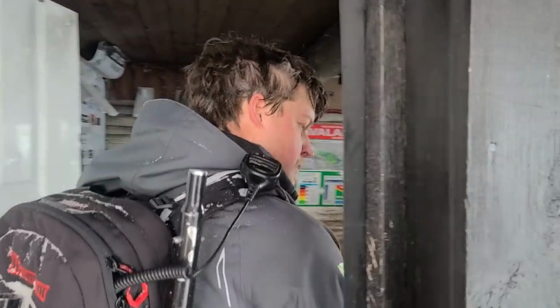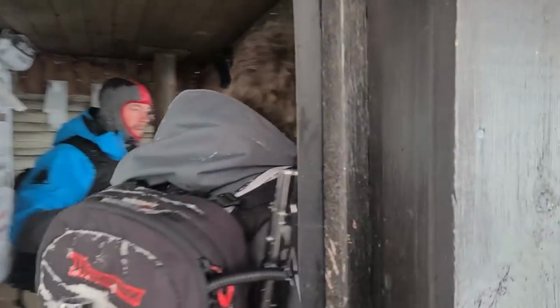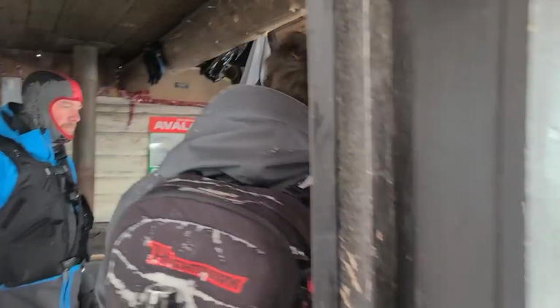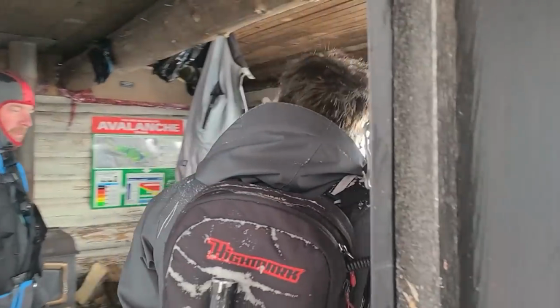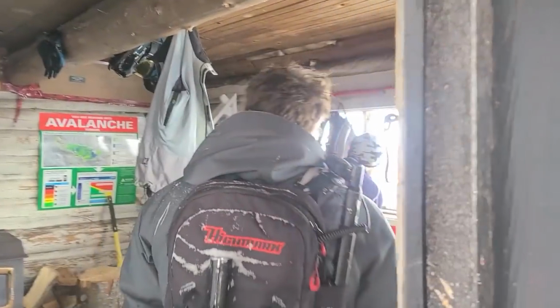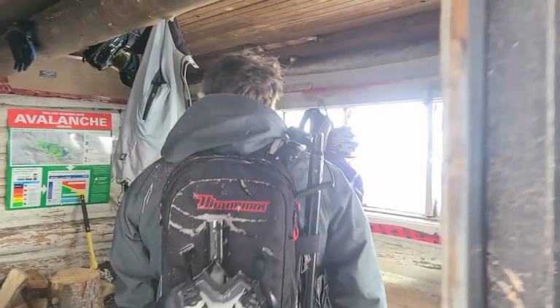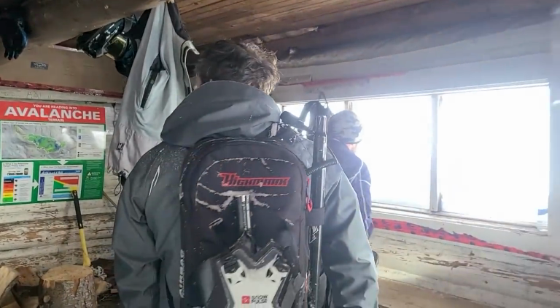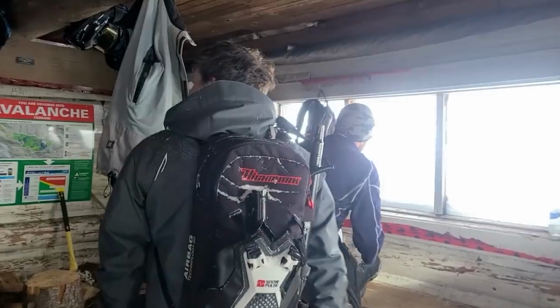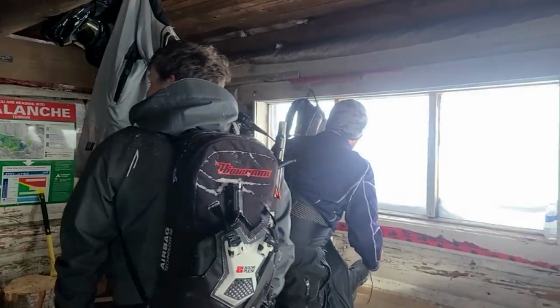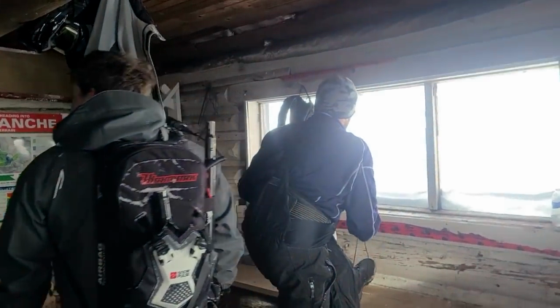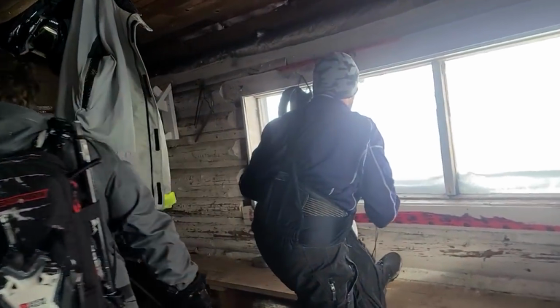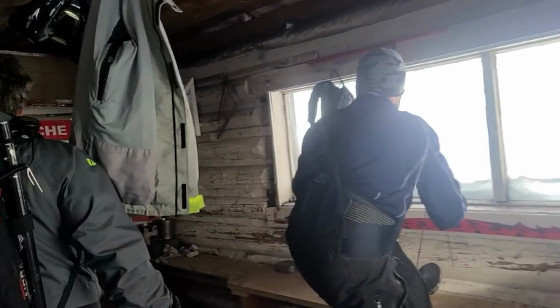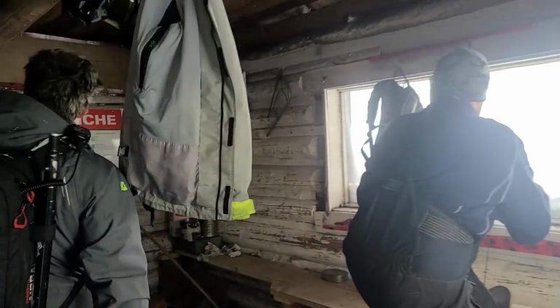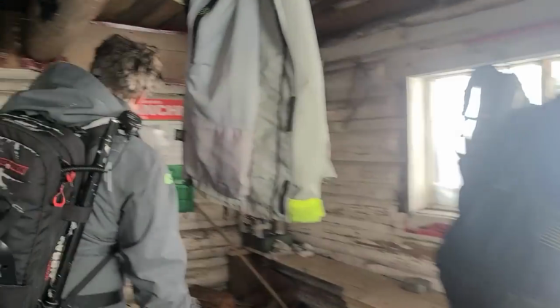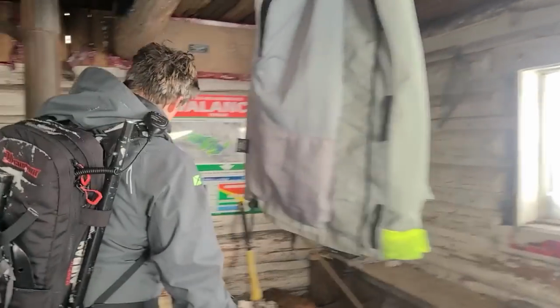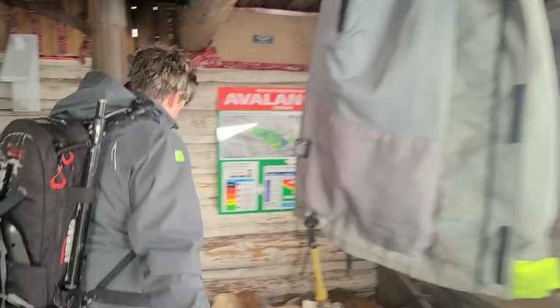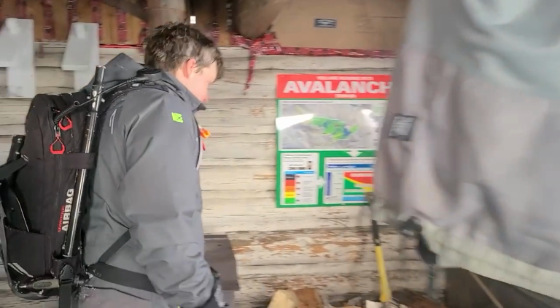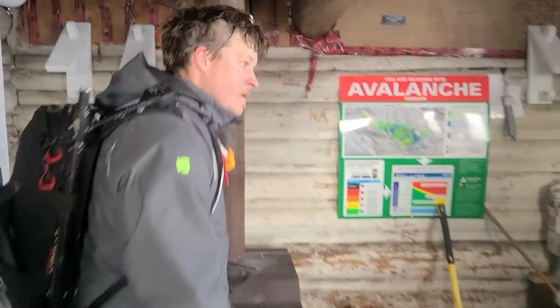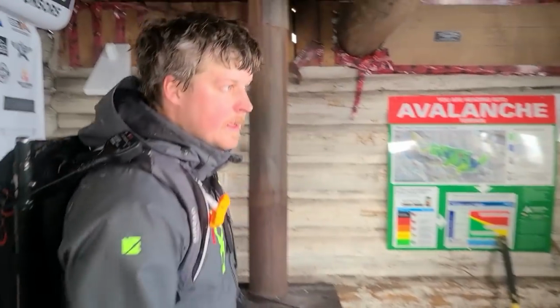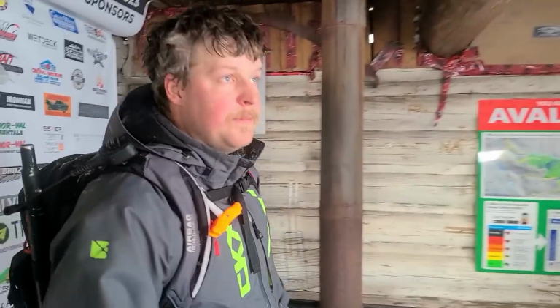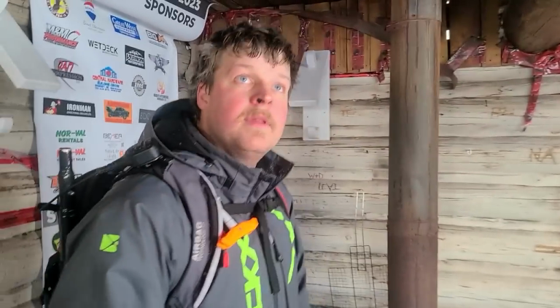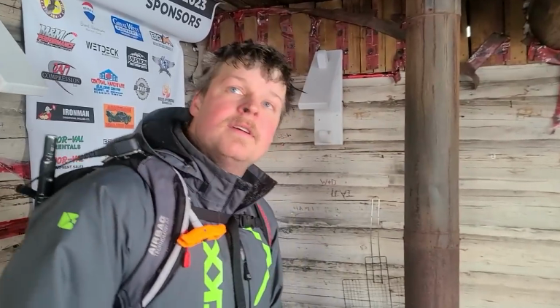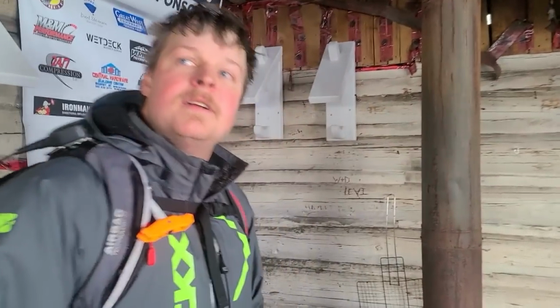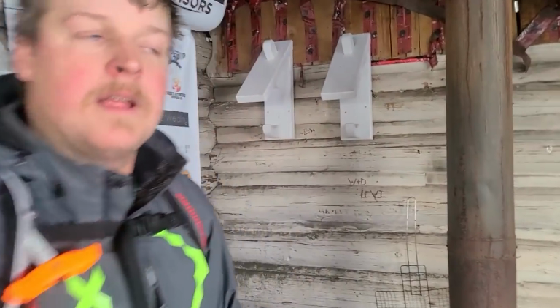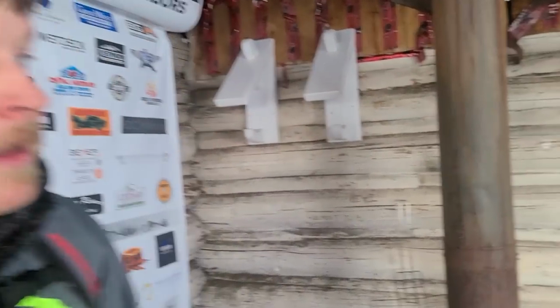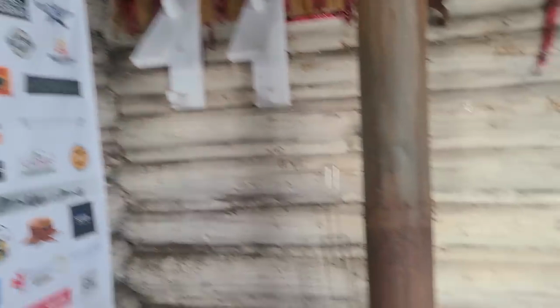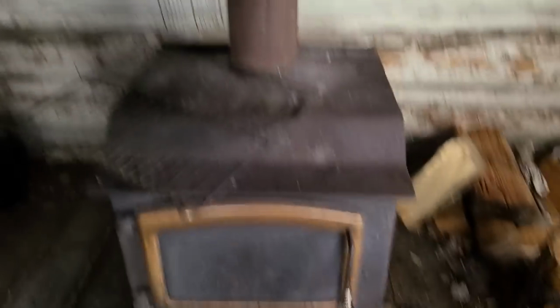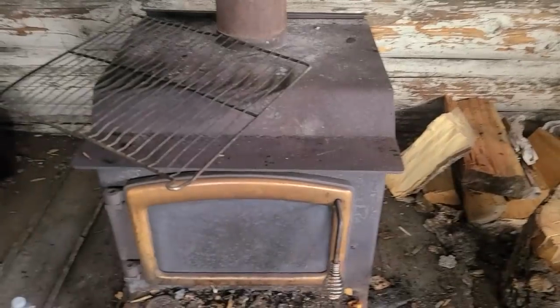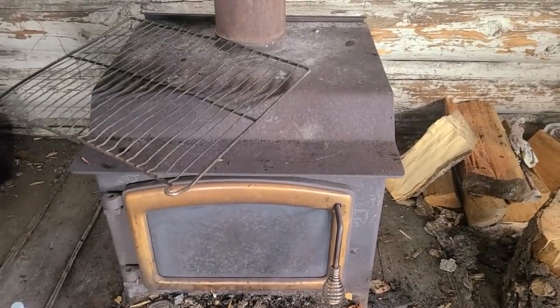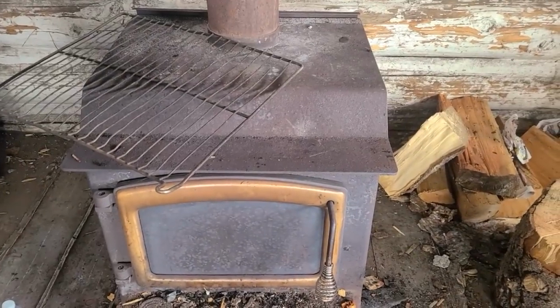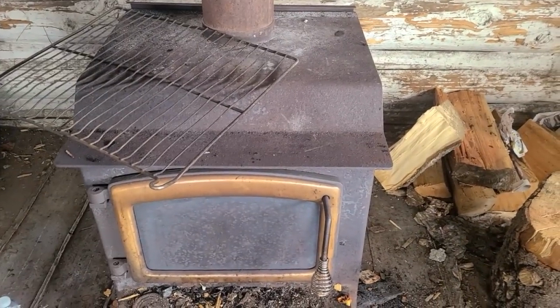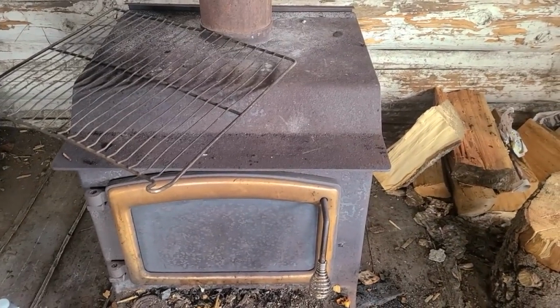How's this one looking? That's not bad, eh? Stove. You're gonna just head down right now?